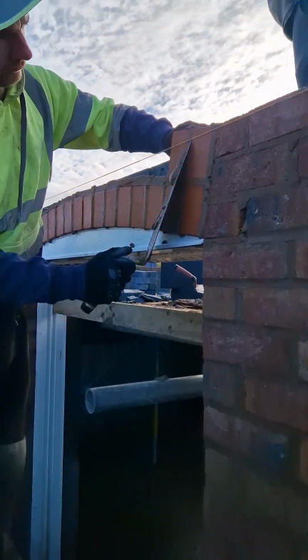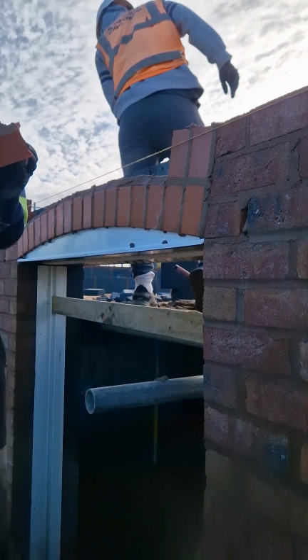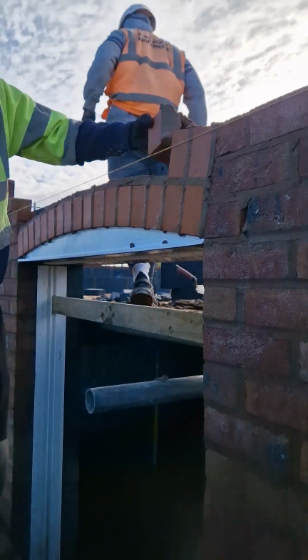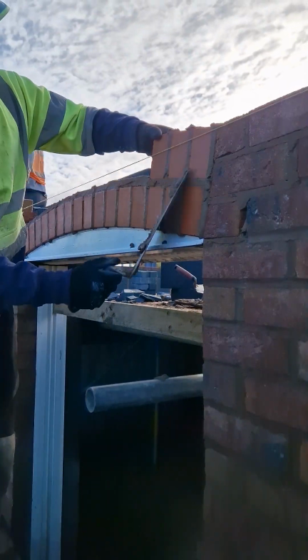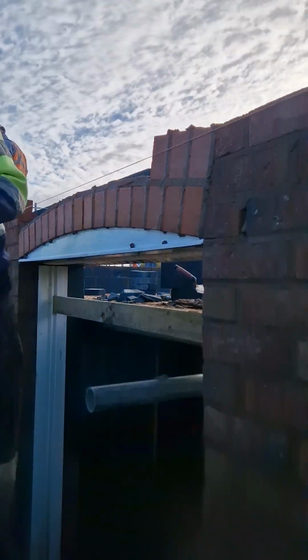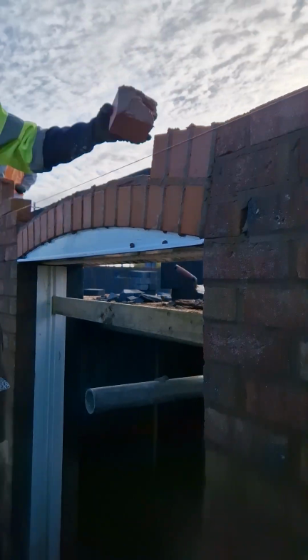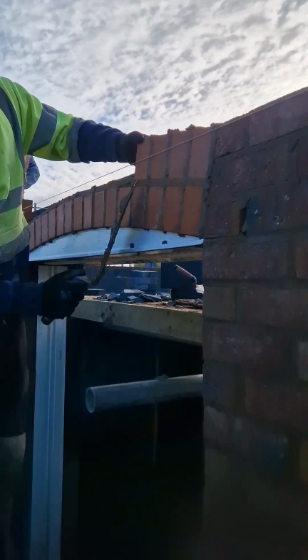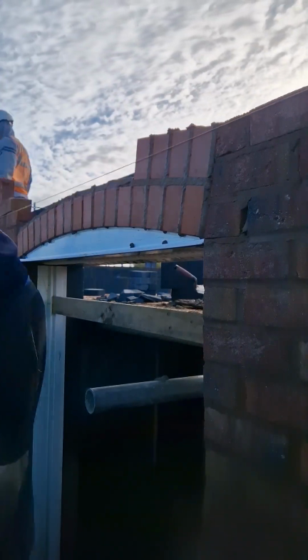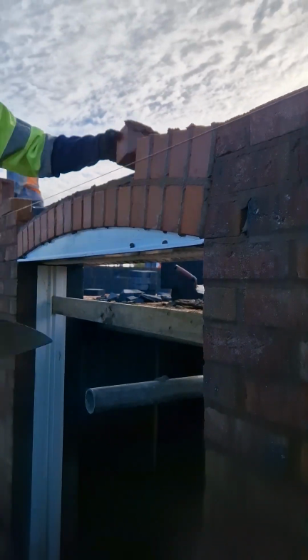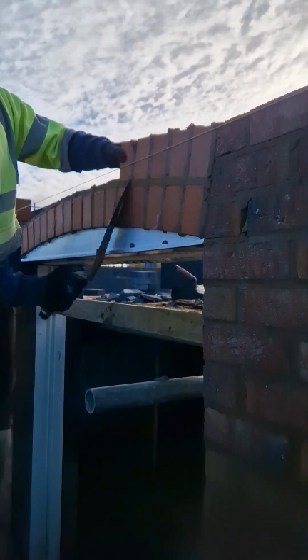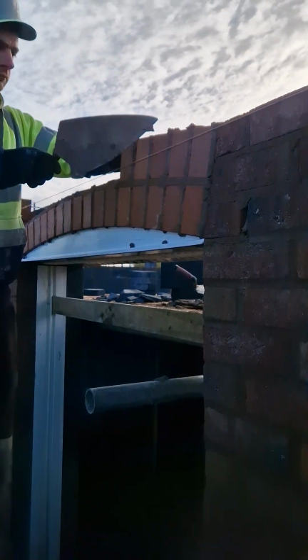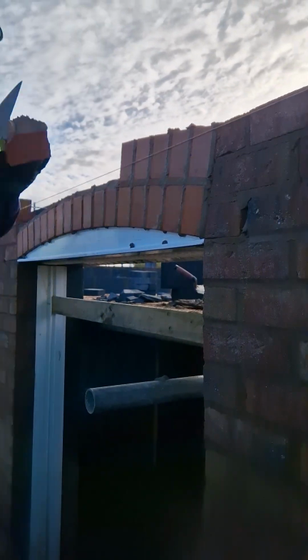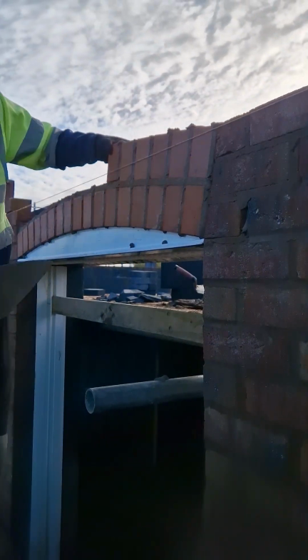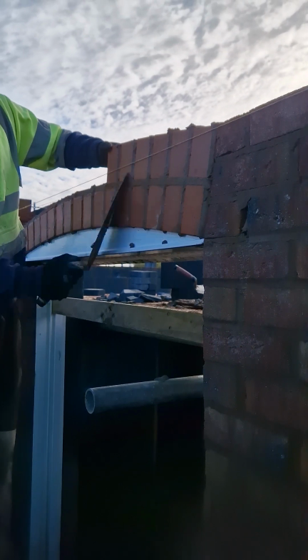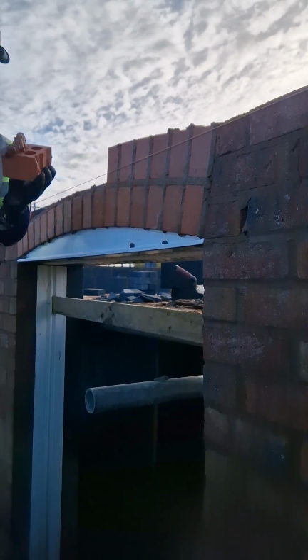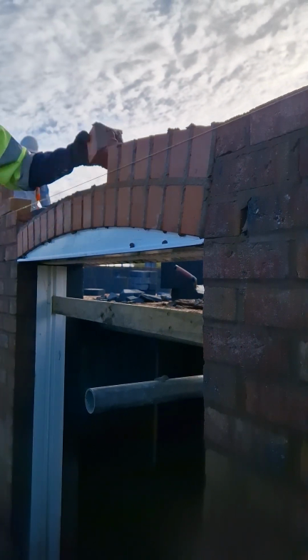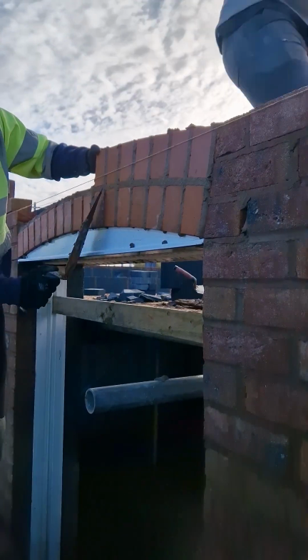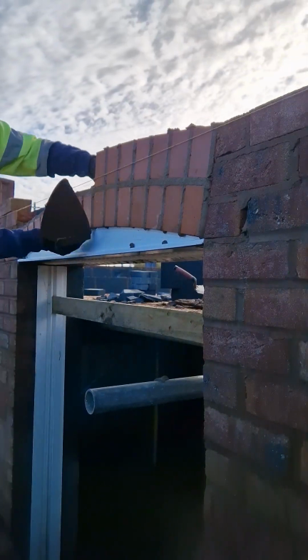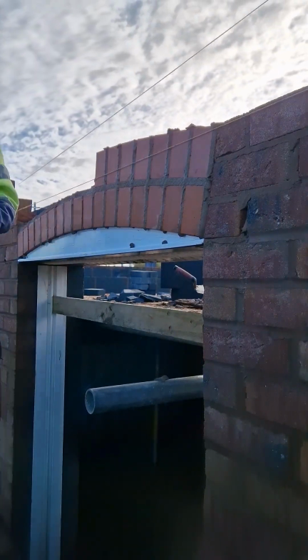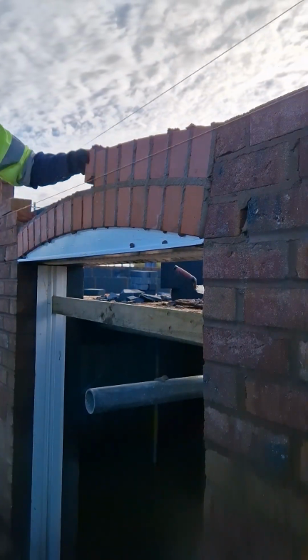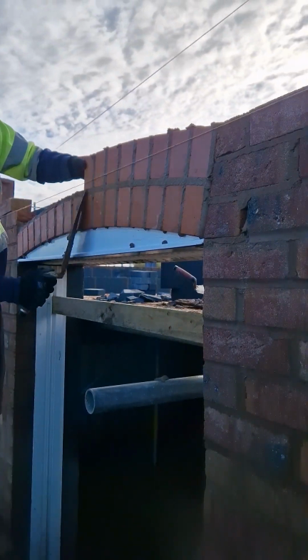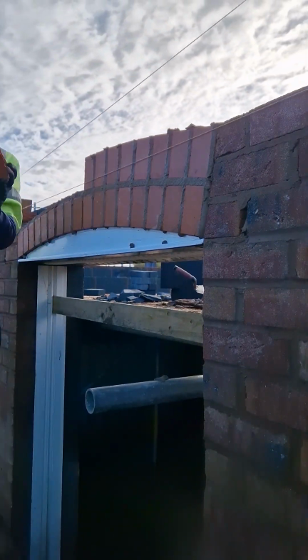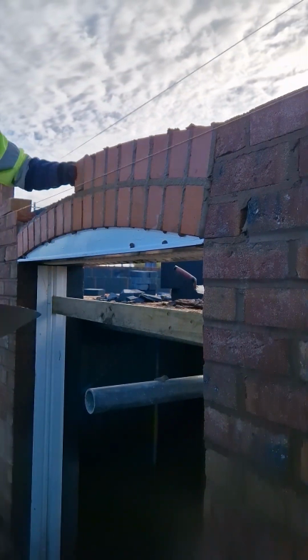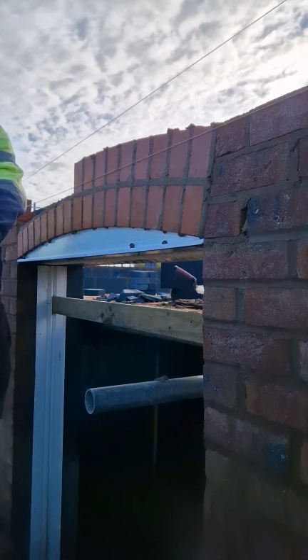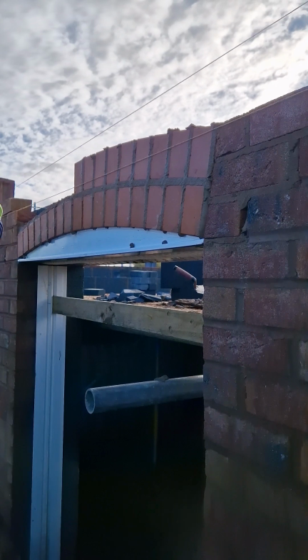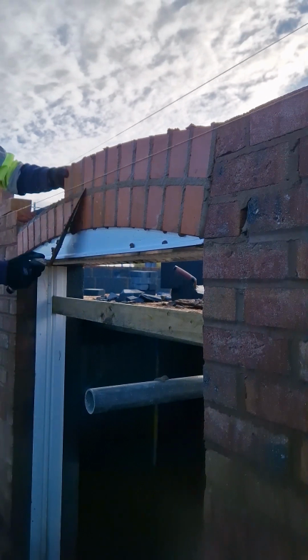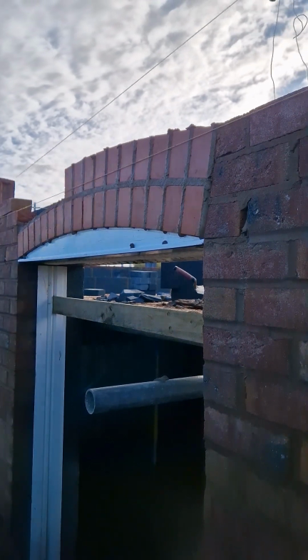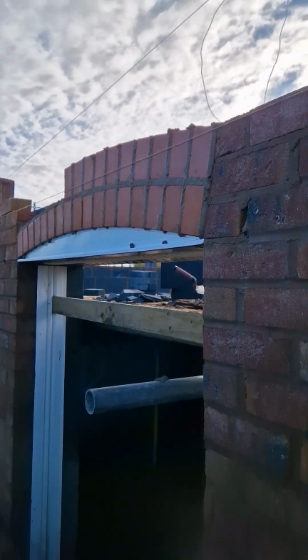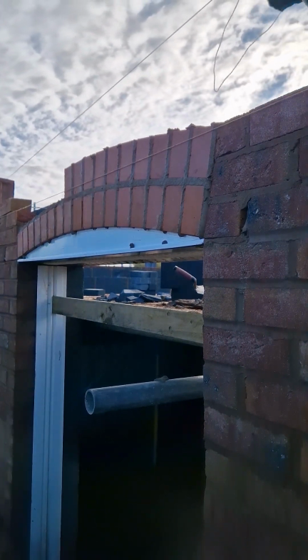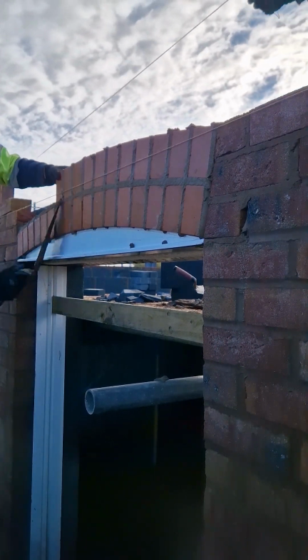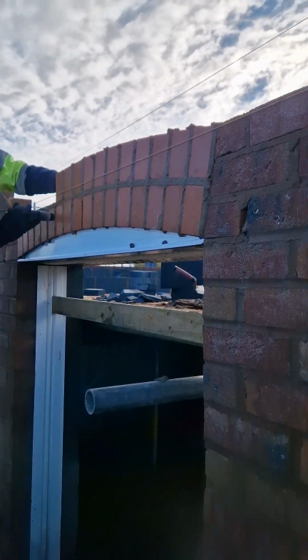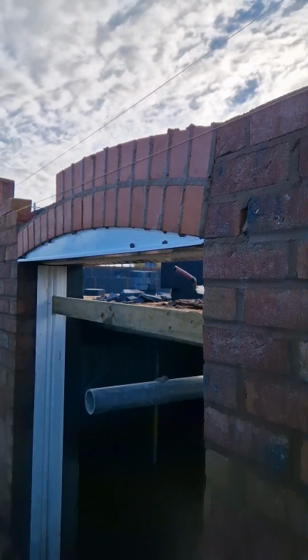Then spread a bed over the top of those halves you've just laid and lay your next course of halves. I'm lifting the line so that you can lay your bricks in line with it.